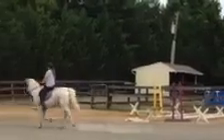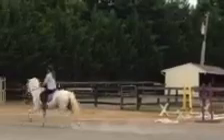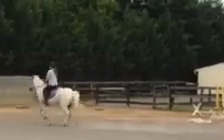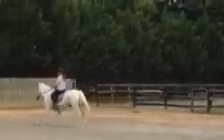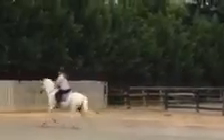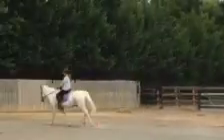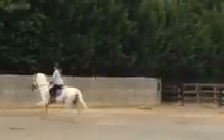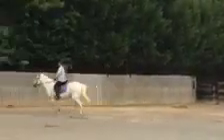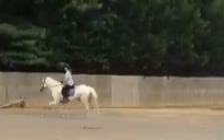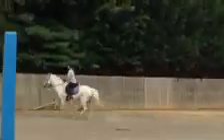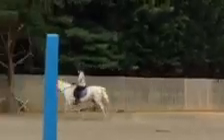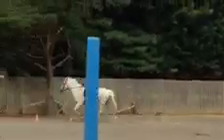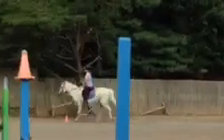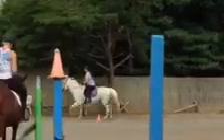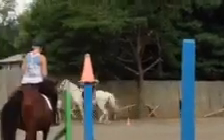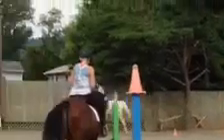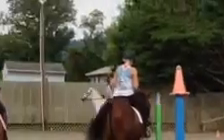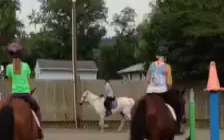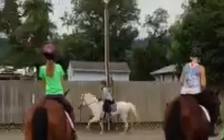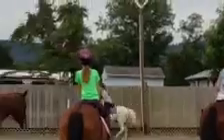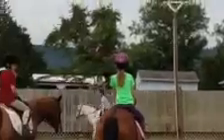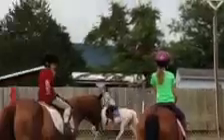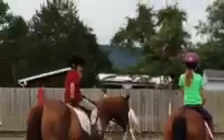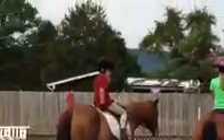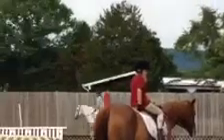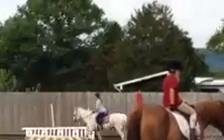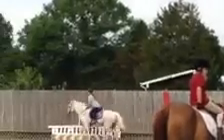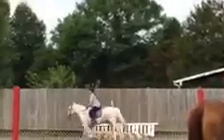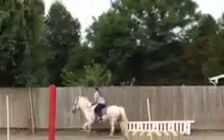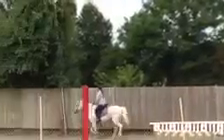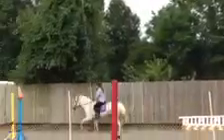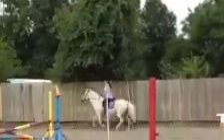Good. Now jumping position over there. Legs keep squeezing. Nice with your back. Very good.